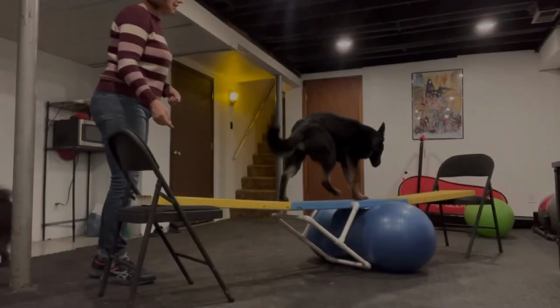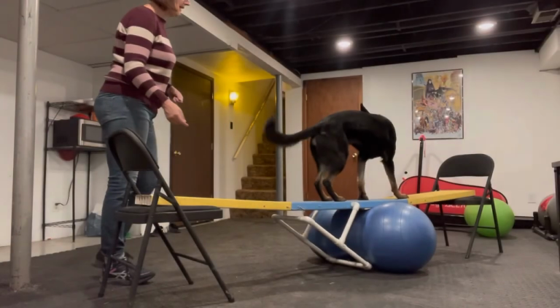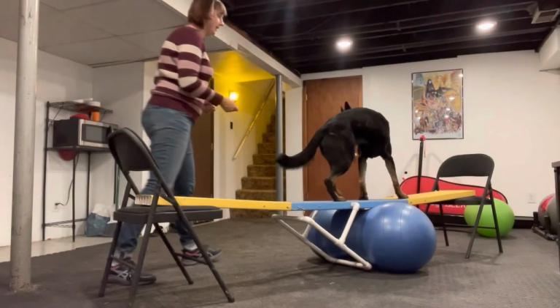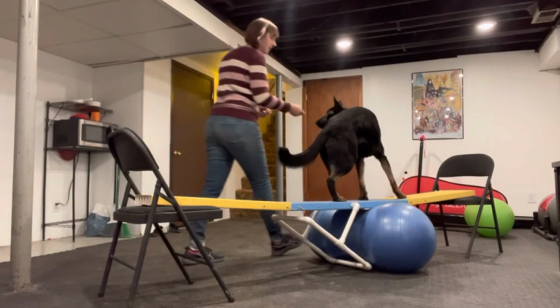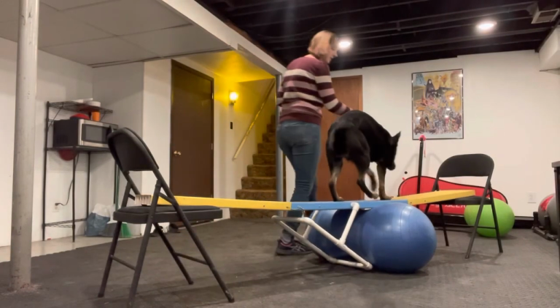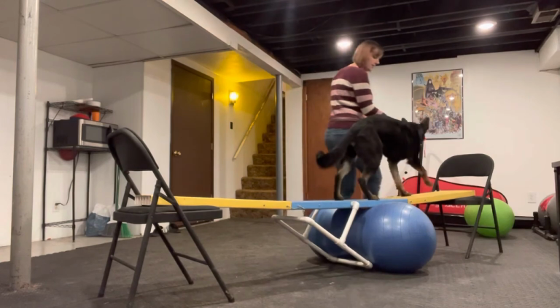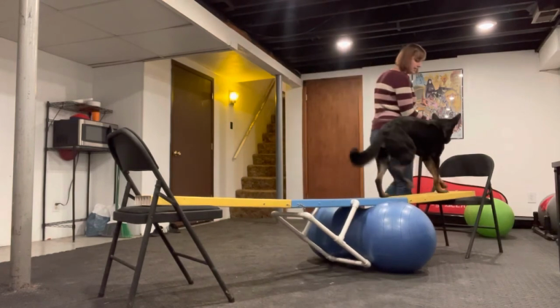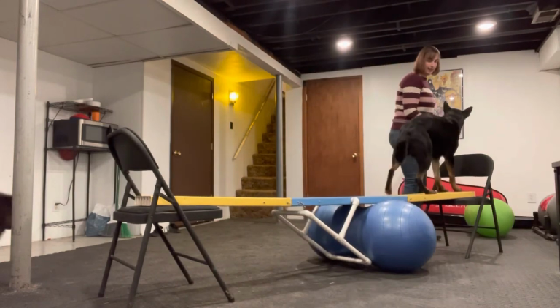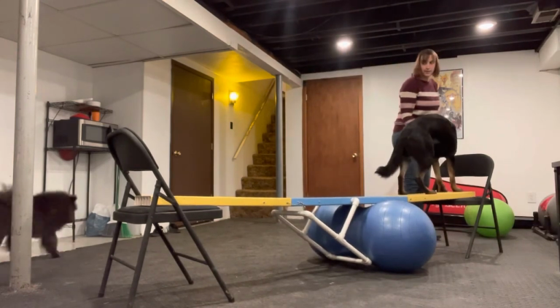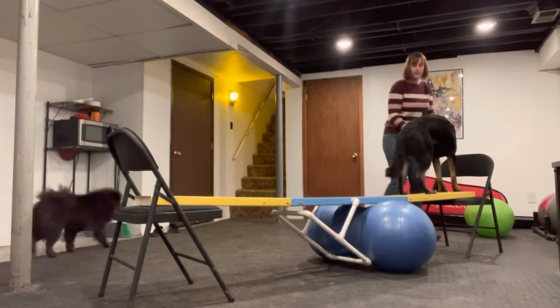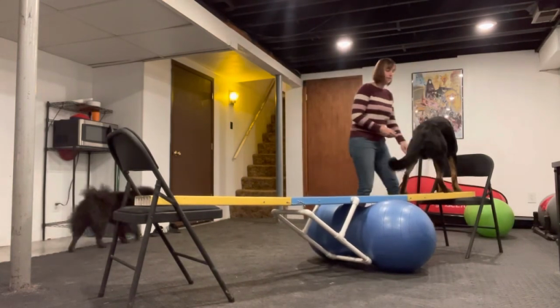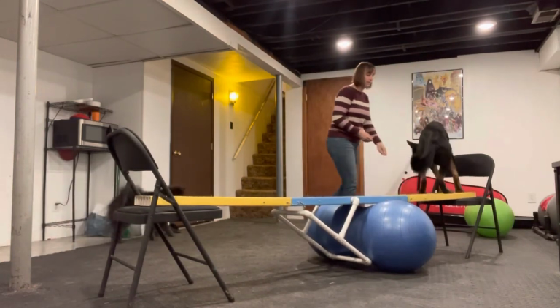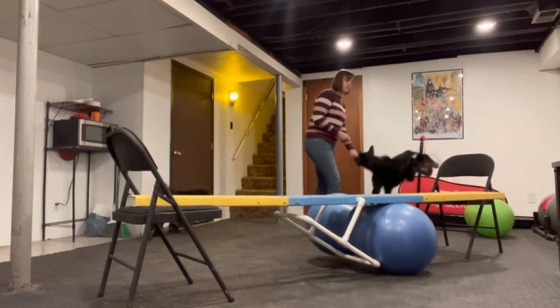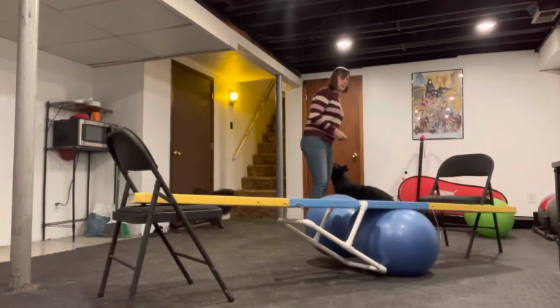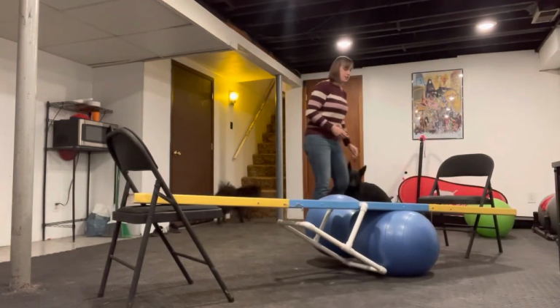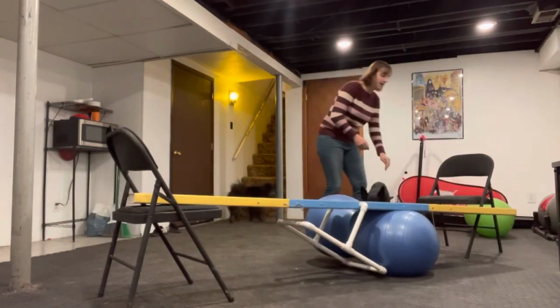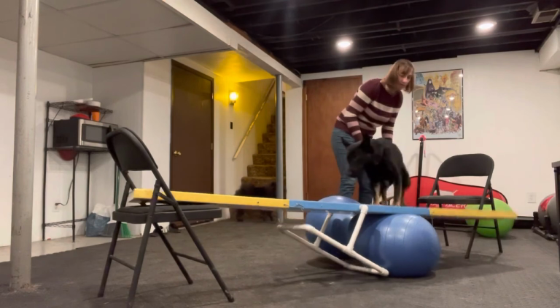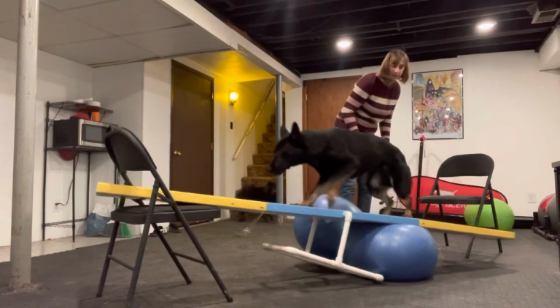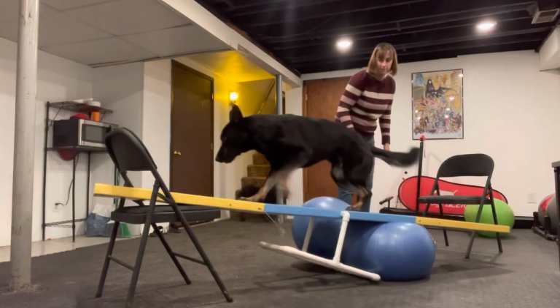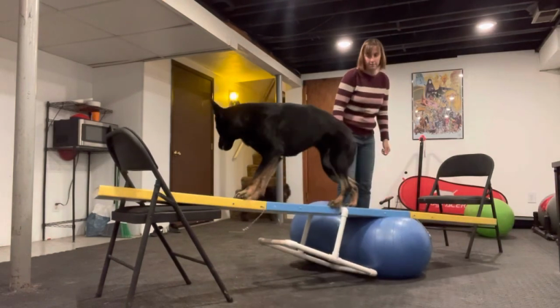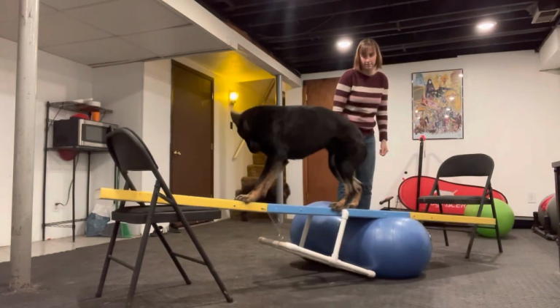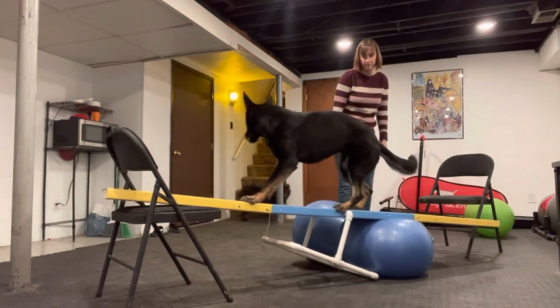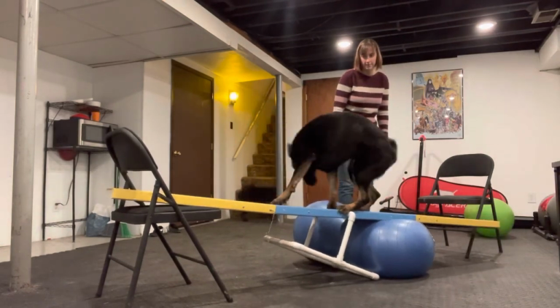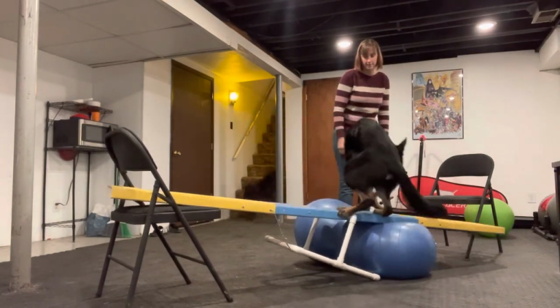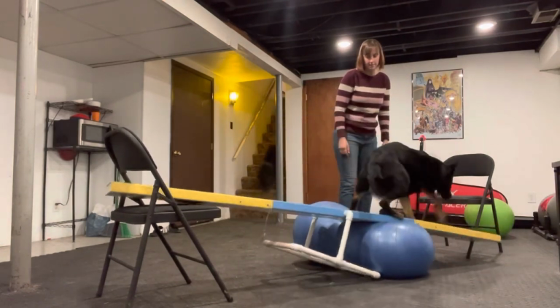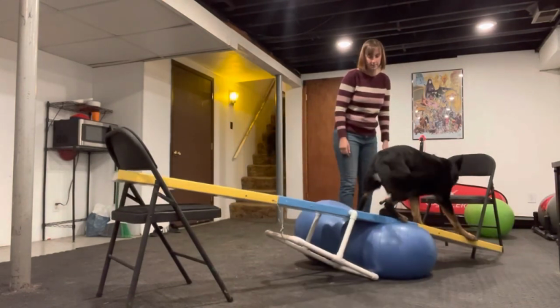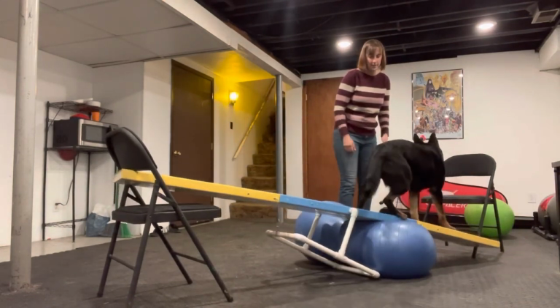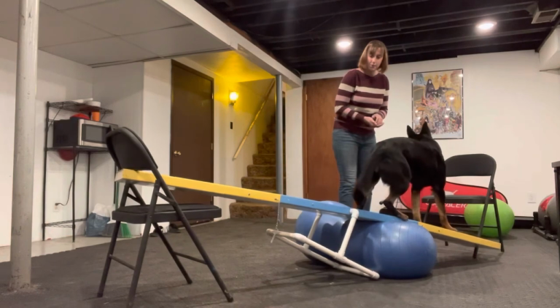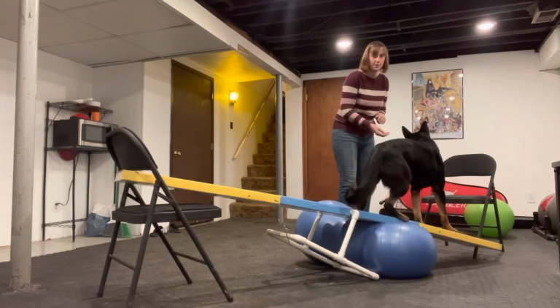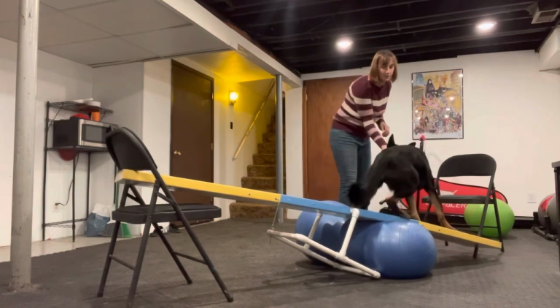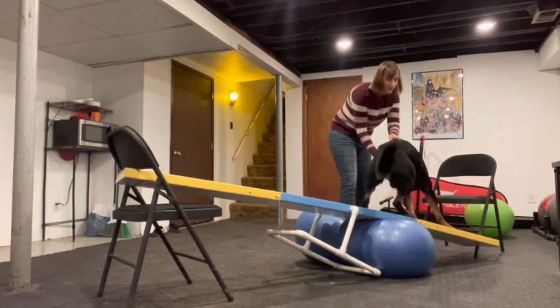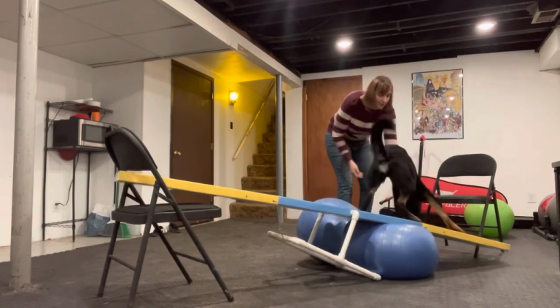I call it a blooper, but it's not really a blooper — it really demonstrates how important balance is. As Phoenix jumps back up on here and it's completely unstable, she is not thrown off the equipment because she has excellent balance.